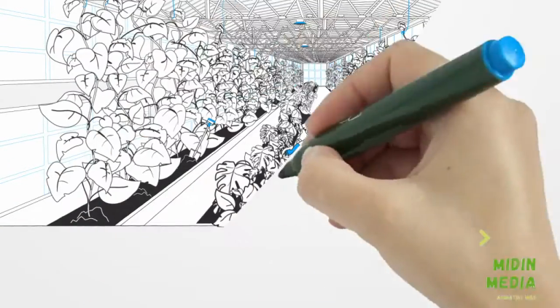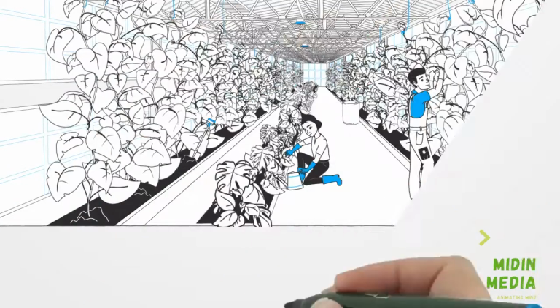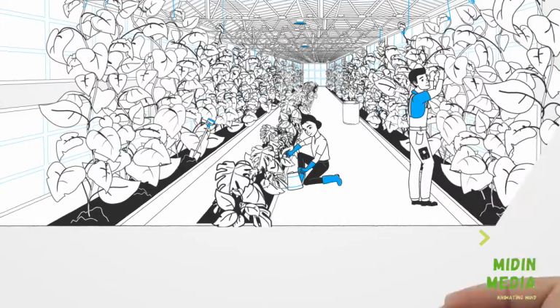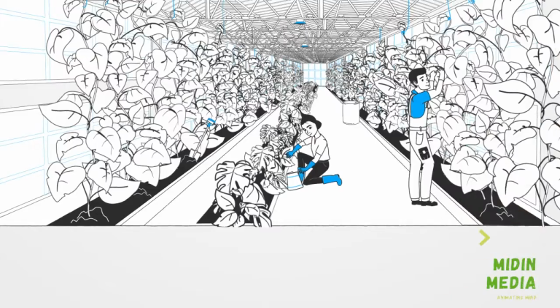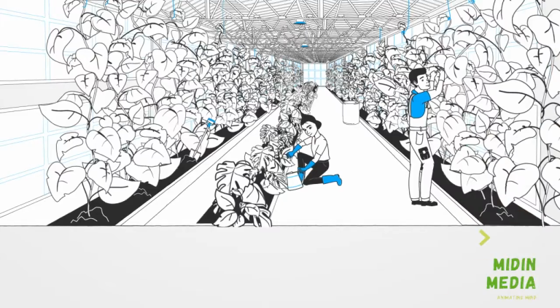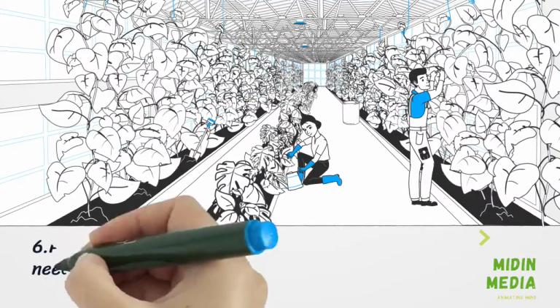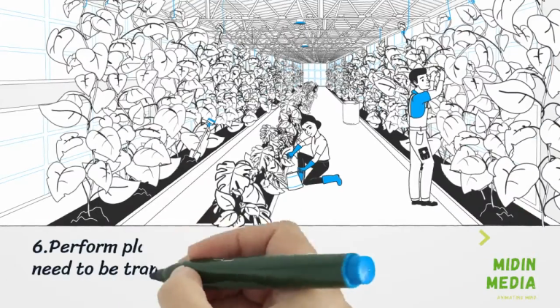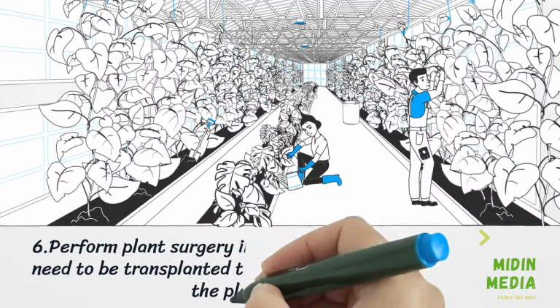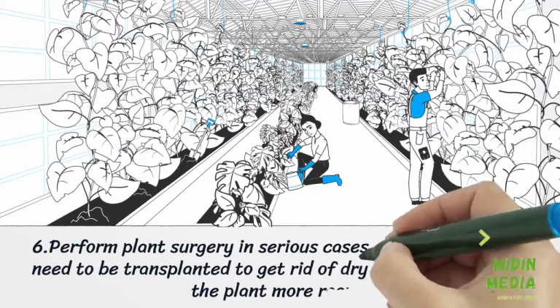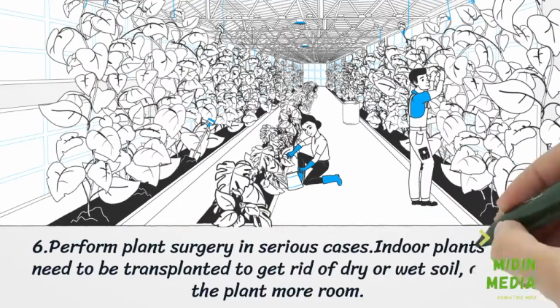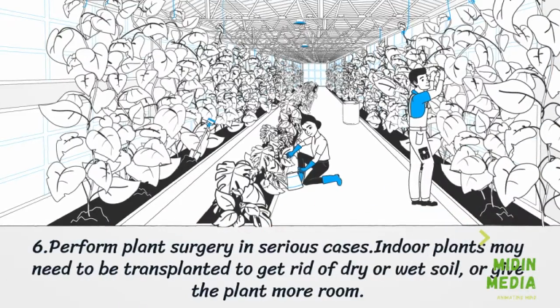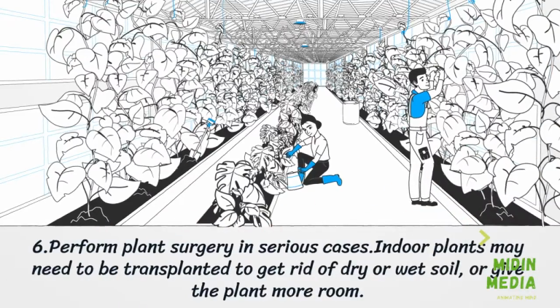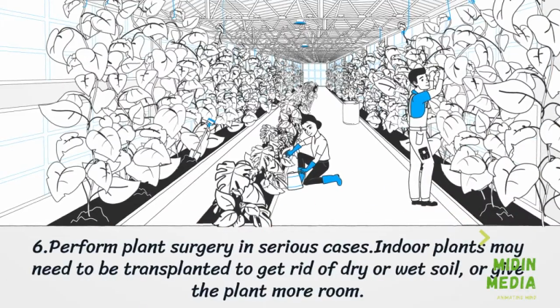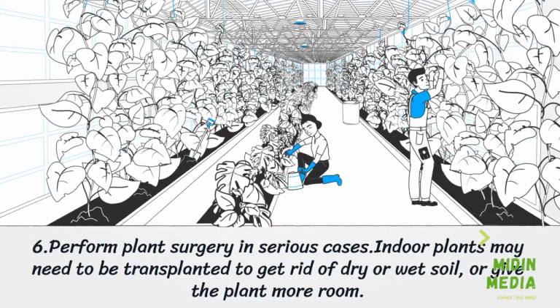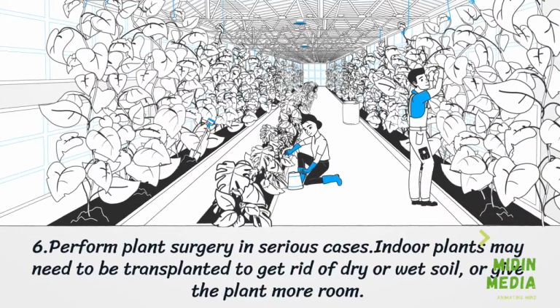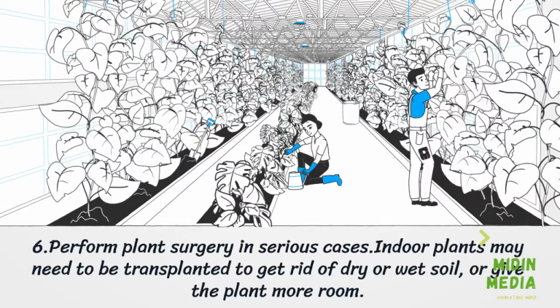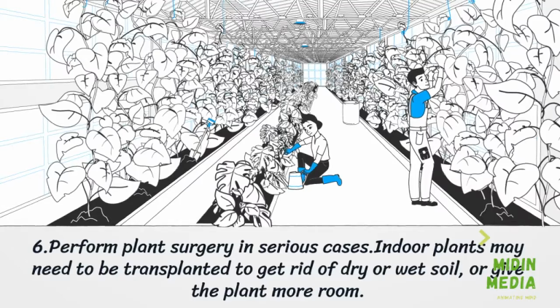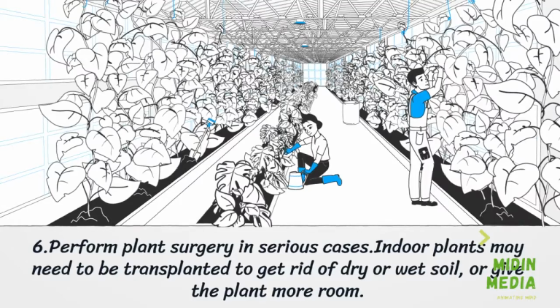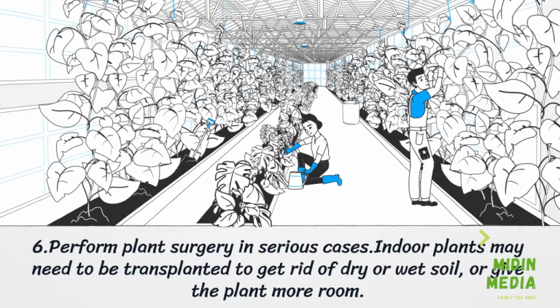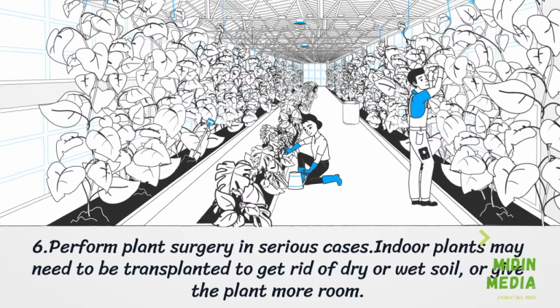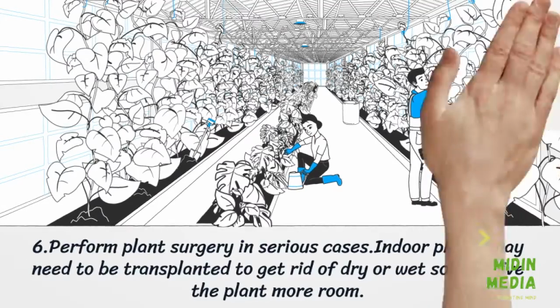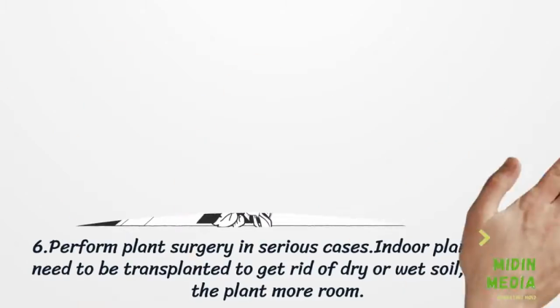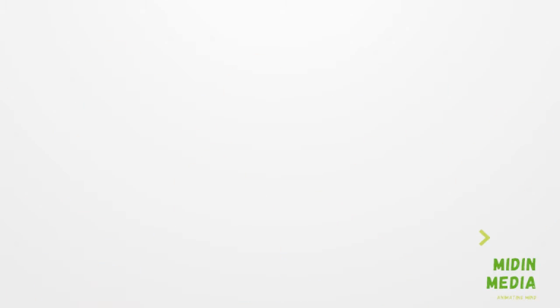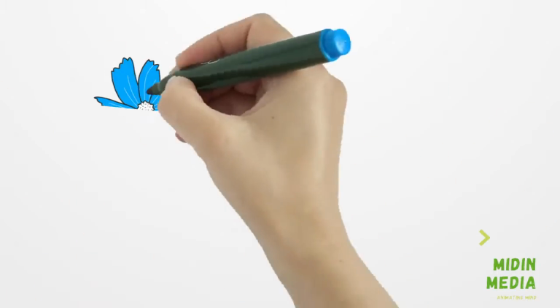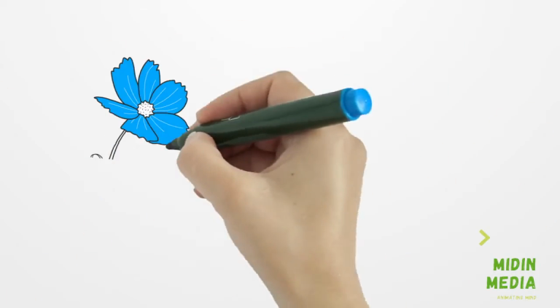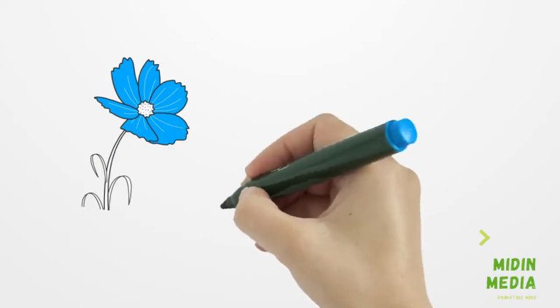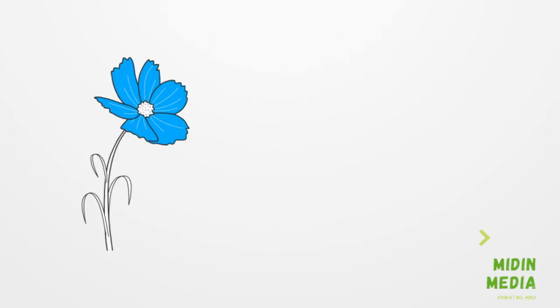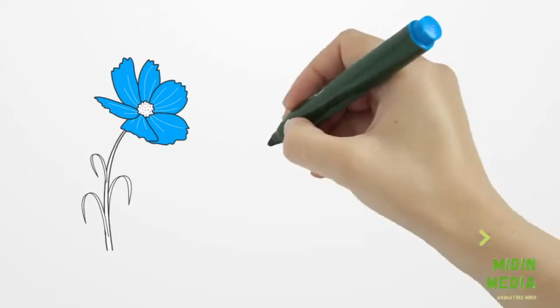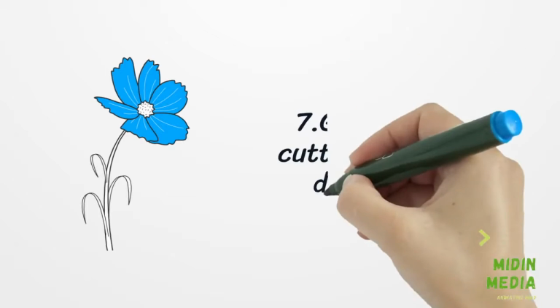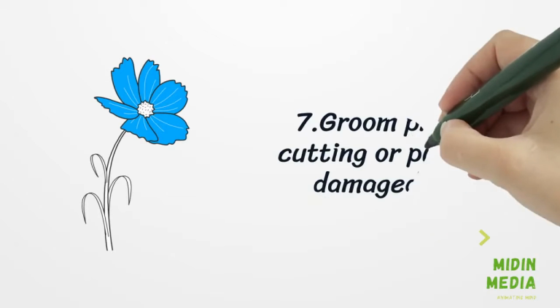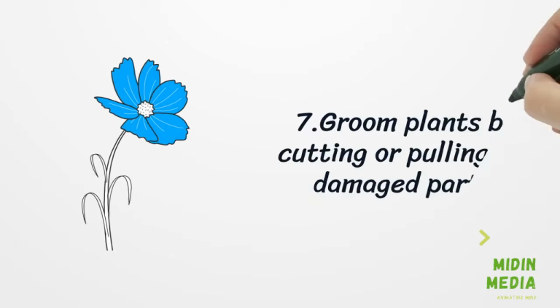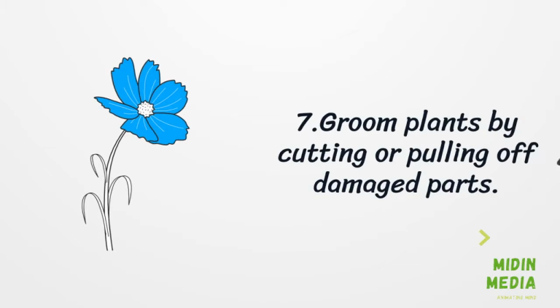Step 6: Perform plant surgery. In serious cases, indoor plants may need to be transplanted to get rid of dry or wet soil, or to give the plant more room. Step 7: Groom plants by cutting or pulling off any damaged parts.